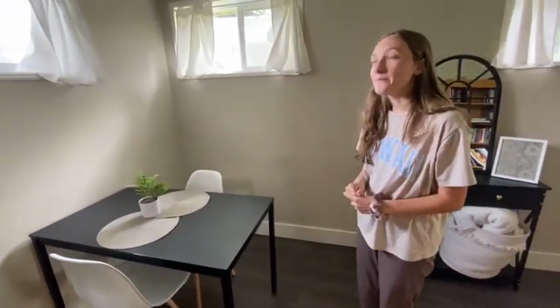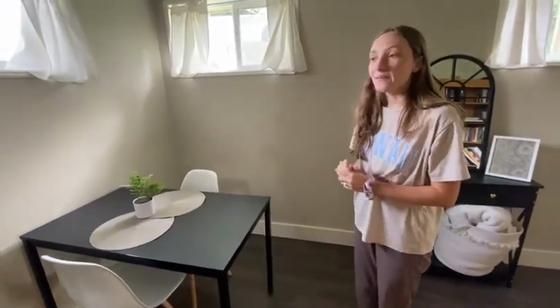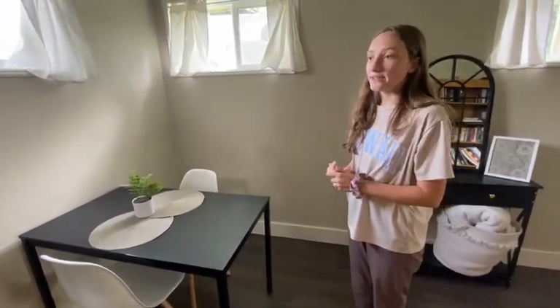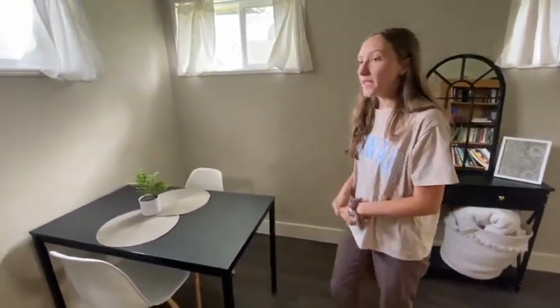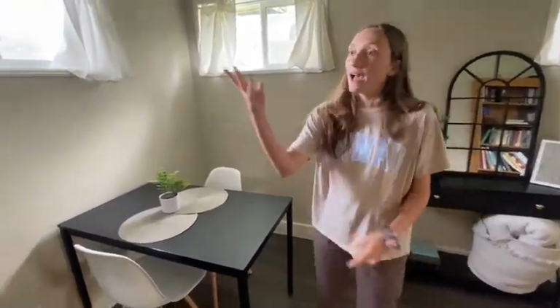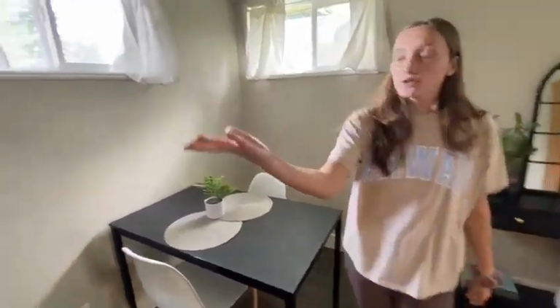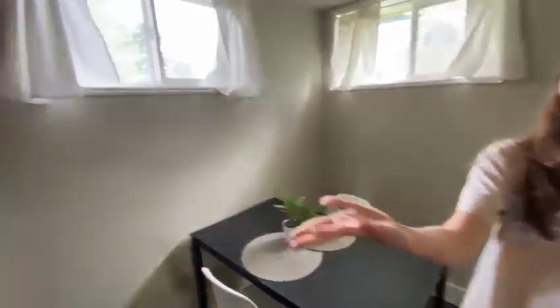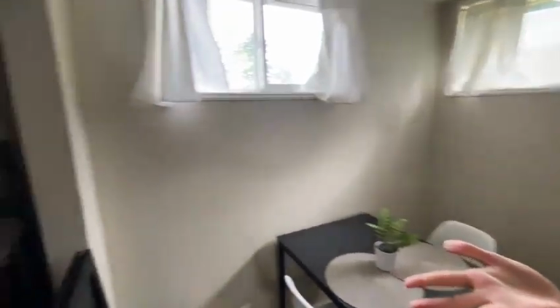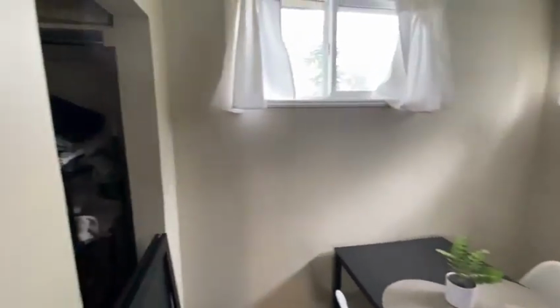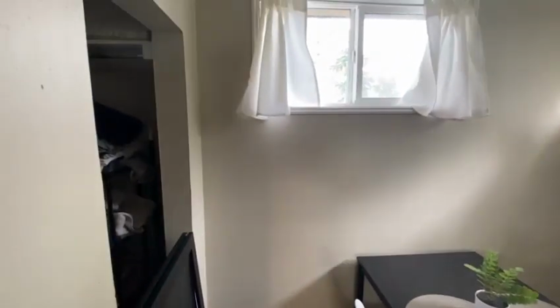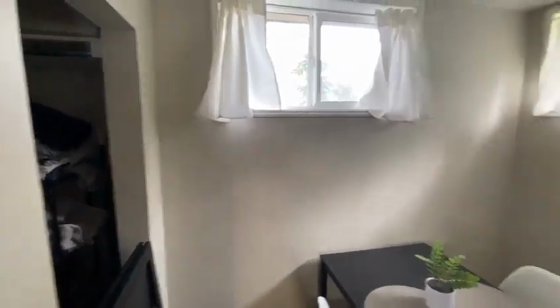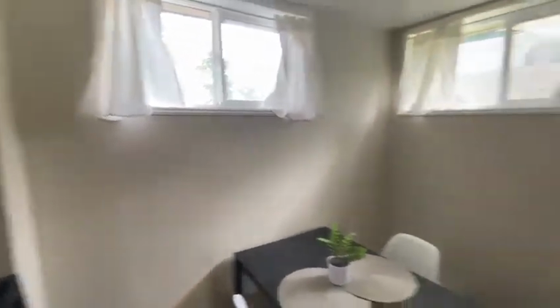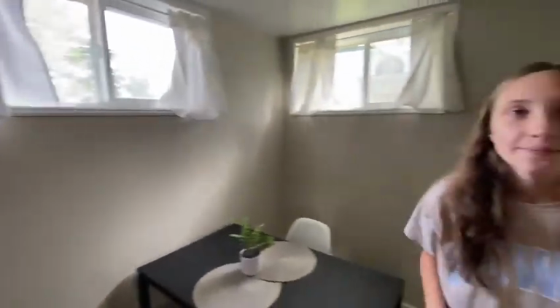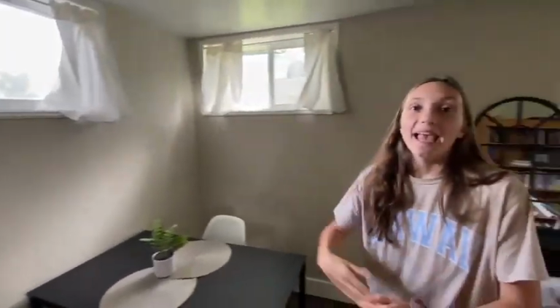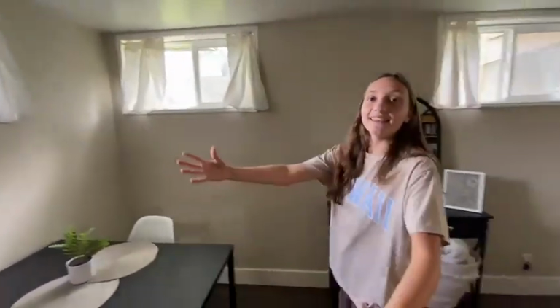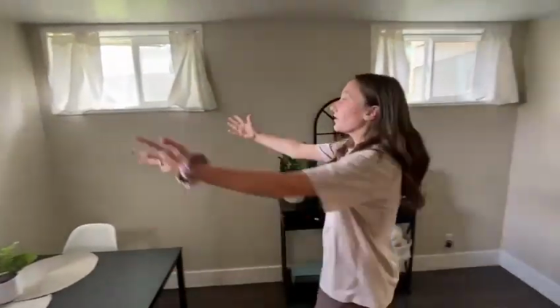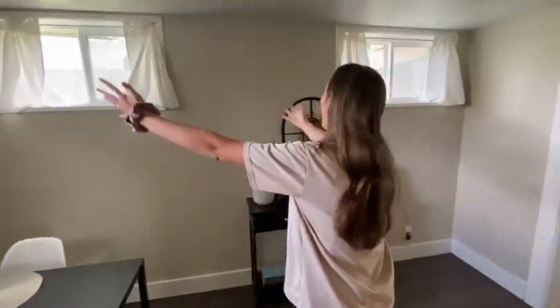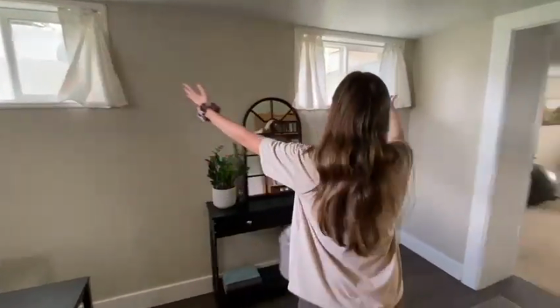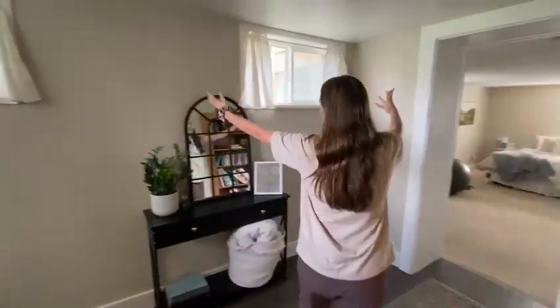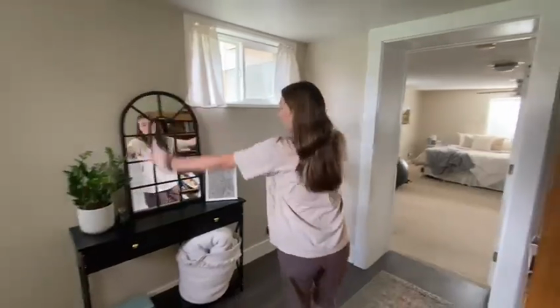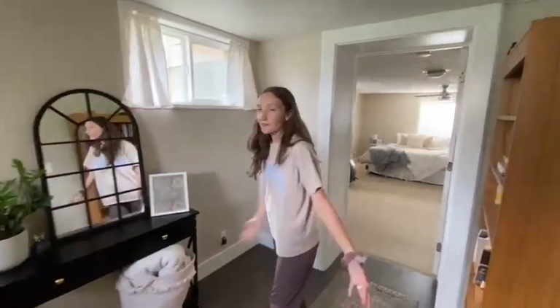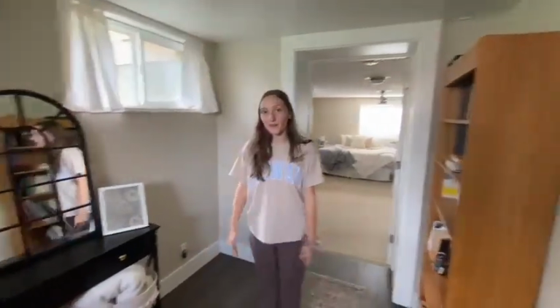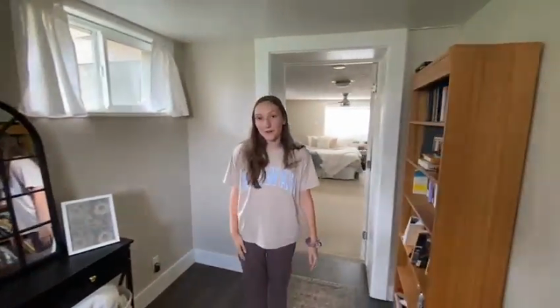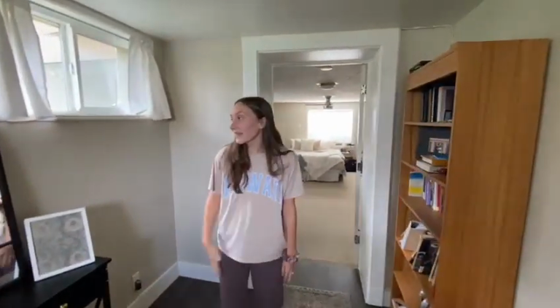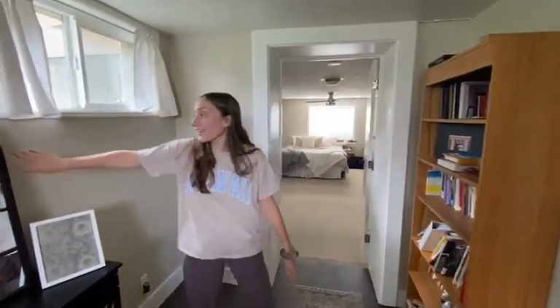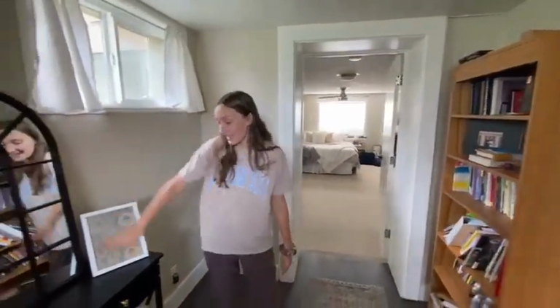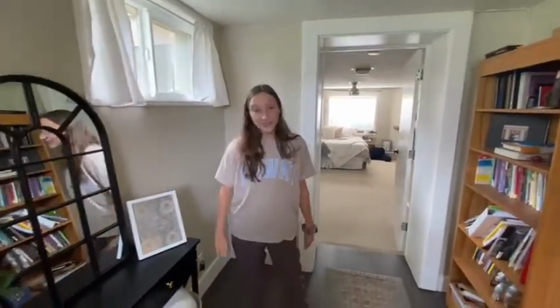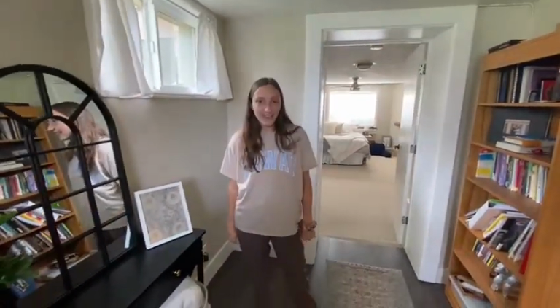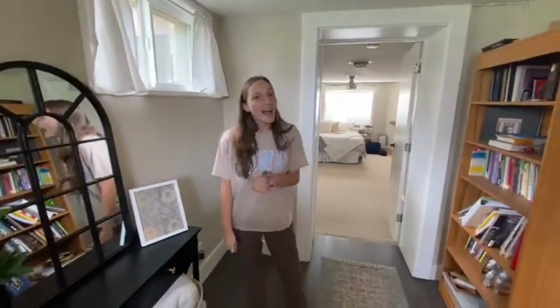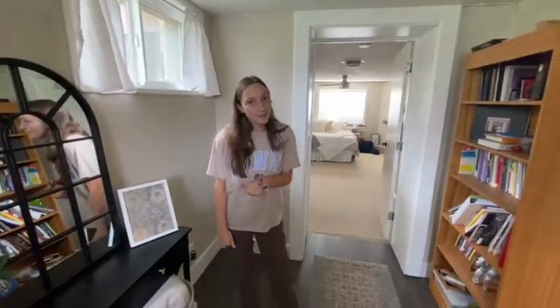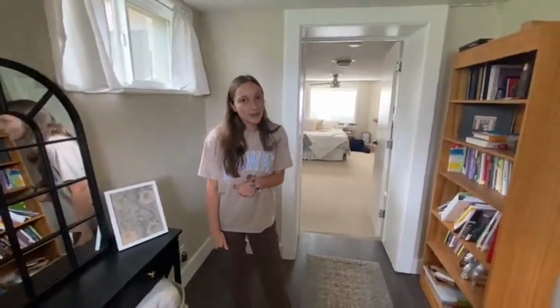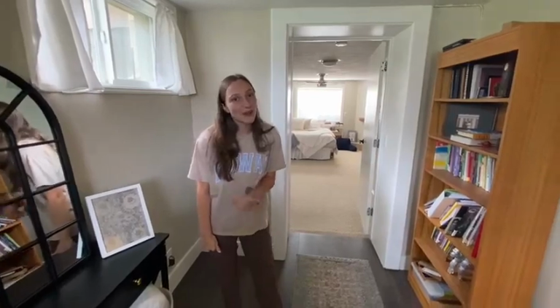We have our own storage closet right here. And this is the wall of windows that we're very grateful for. I got some of these for free — ask me if you want to know.